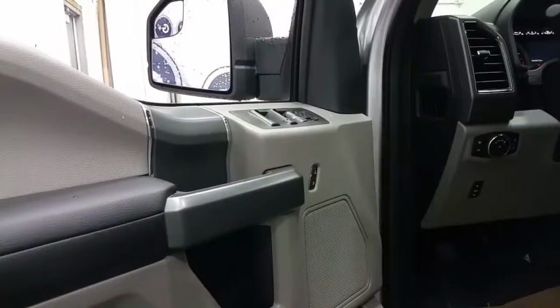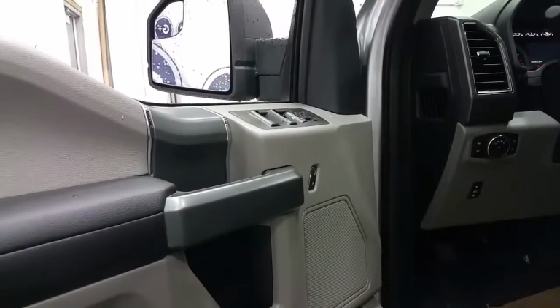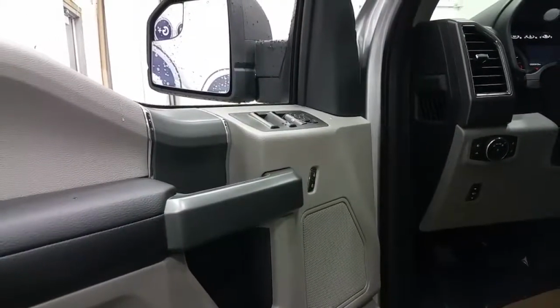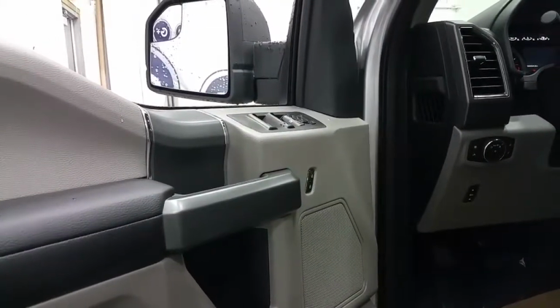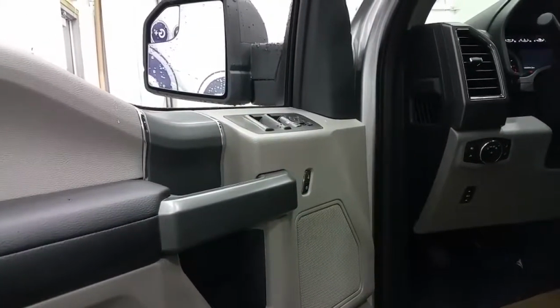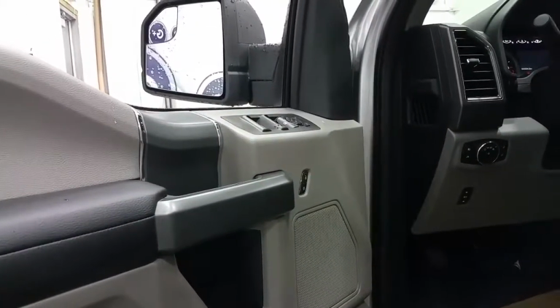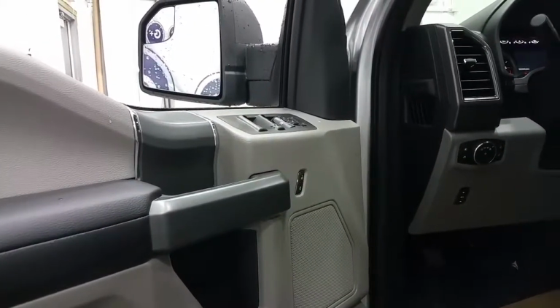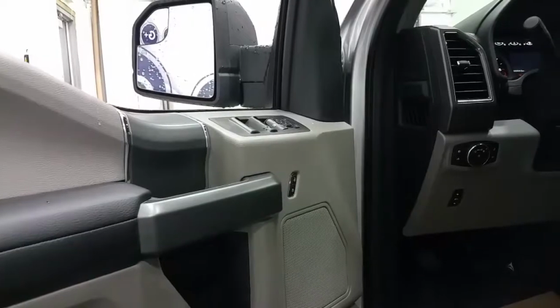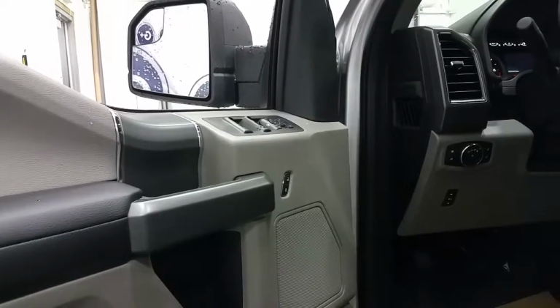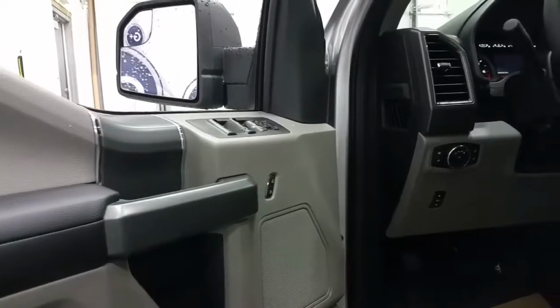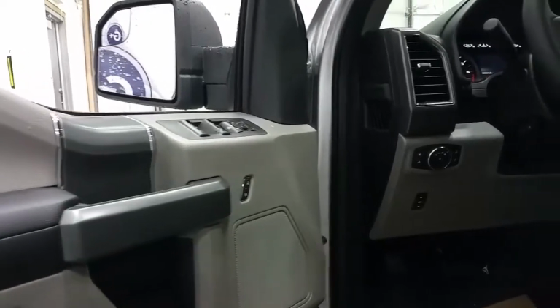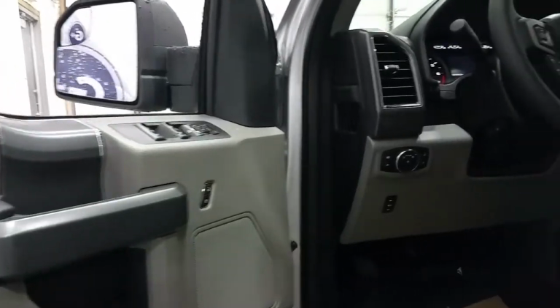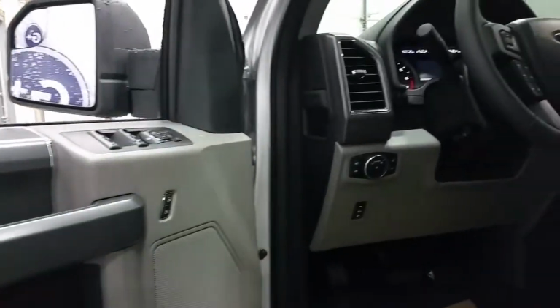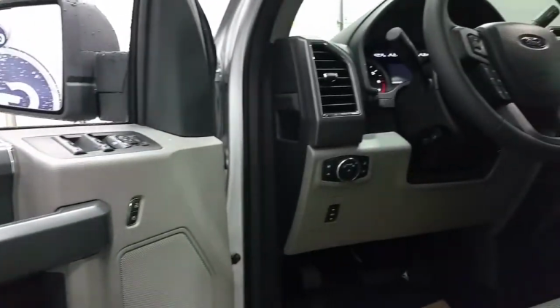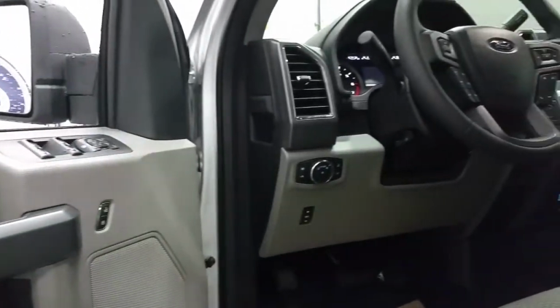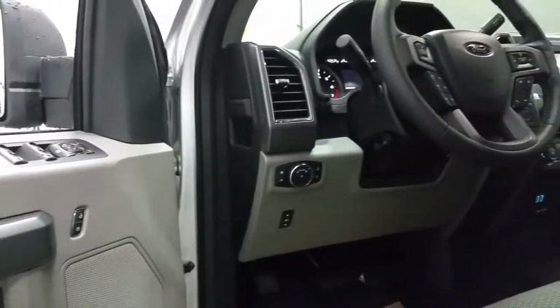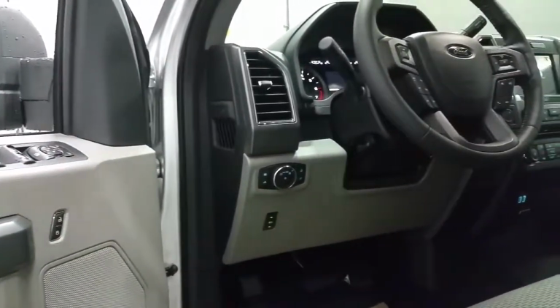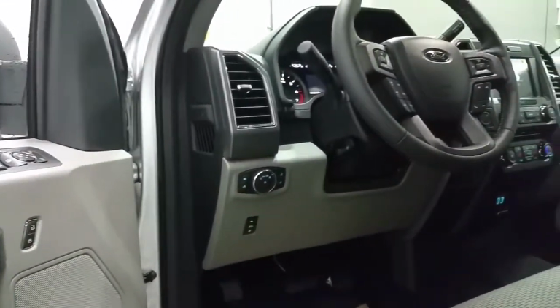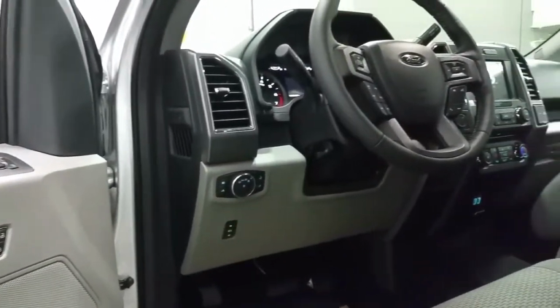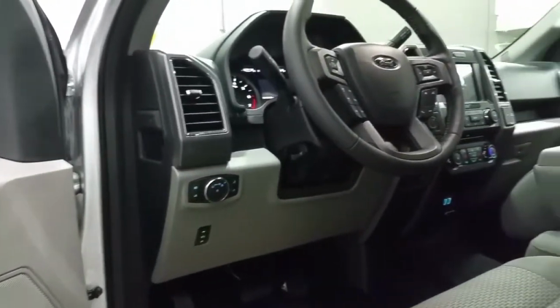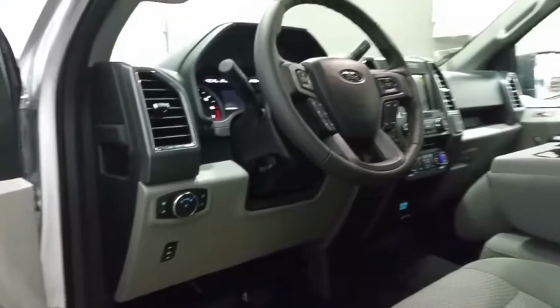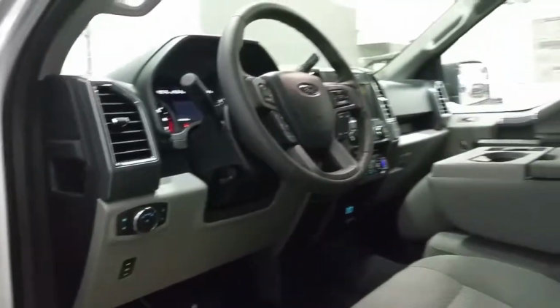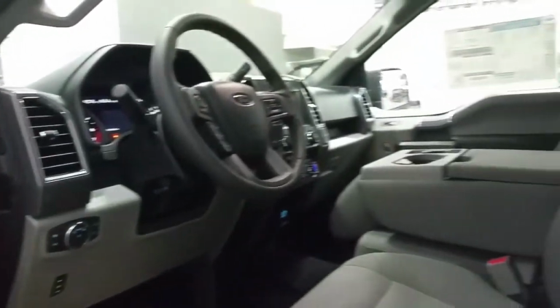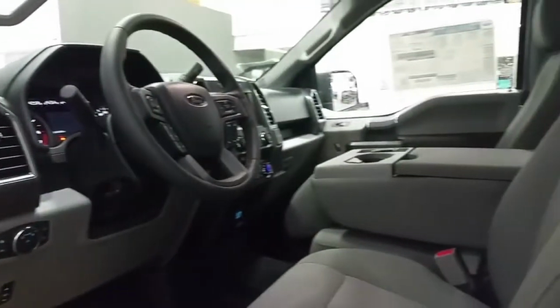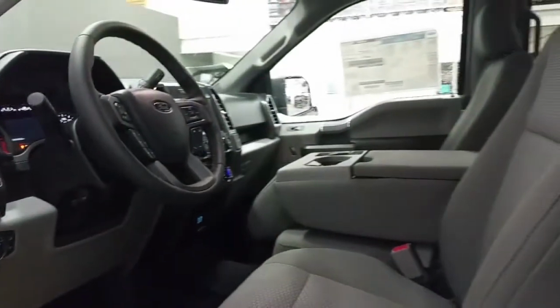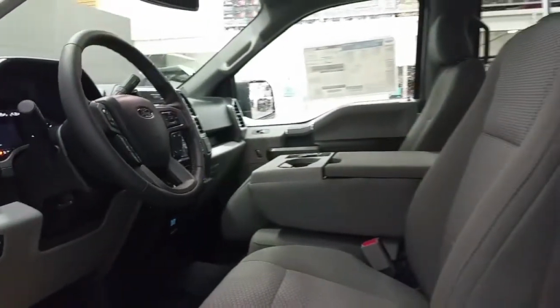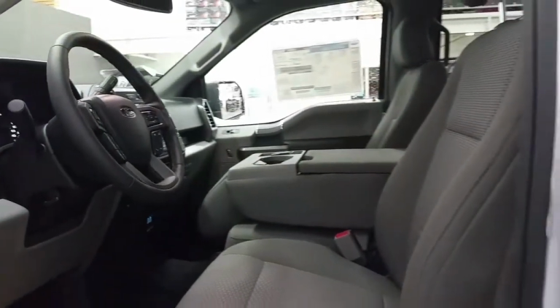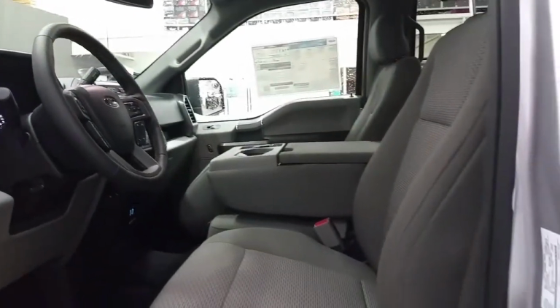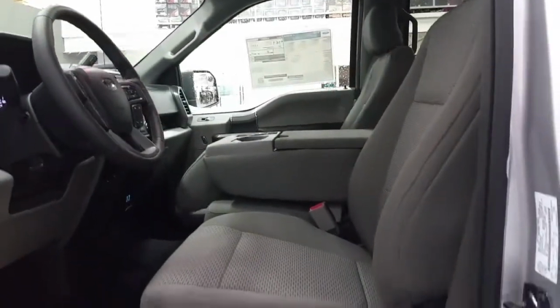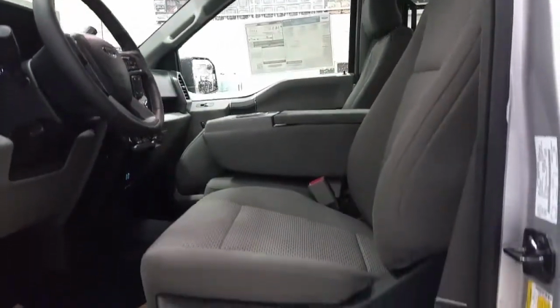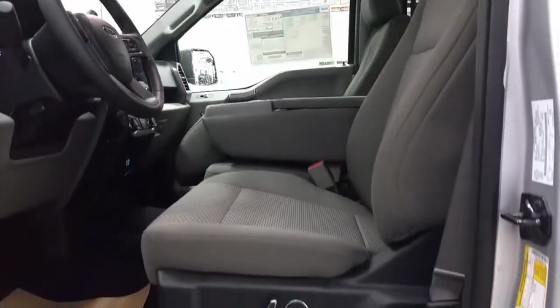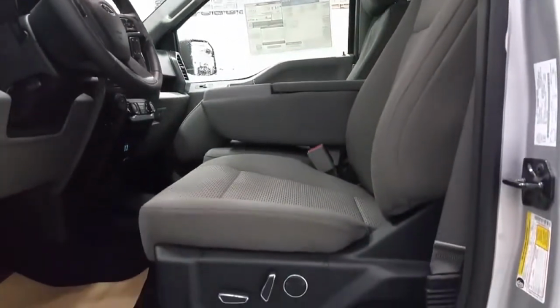This truck has a lot to offer, including power windows, power locks, power mirrors, a steel grey interior, automatic lighting controls, power adjustable brake pedals, carpeted floors, and the ability to seat six passengers on cloth seating.